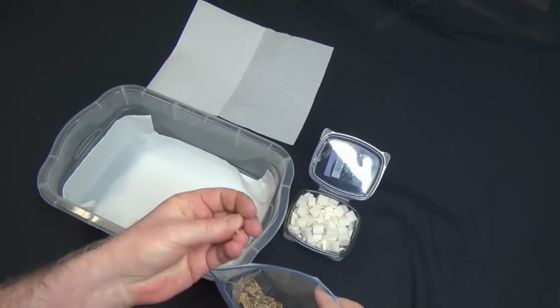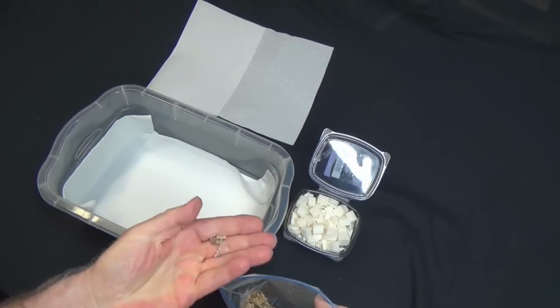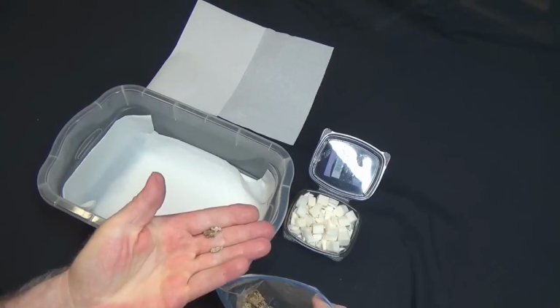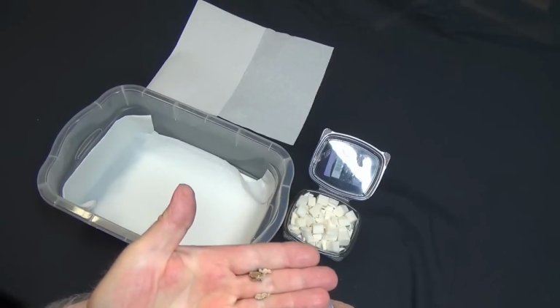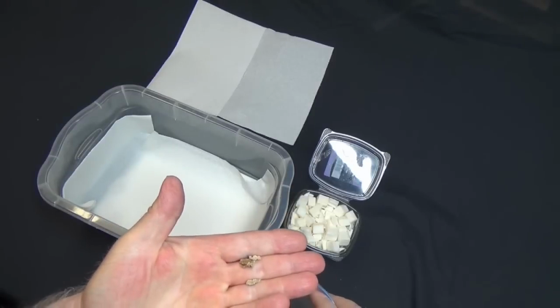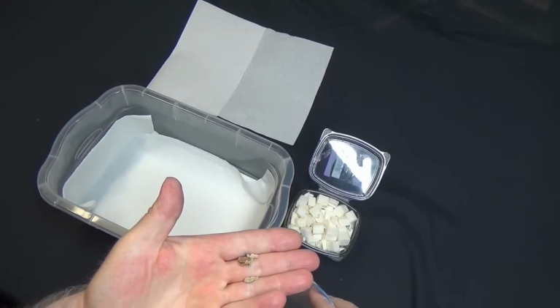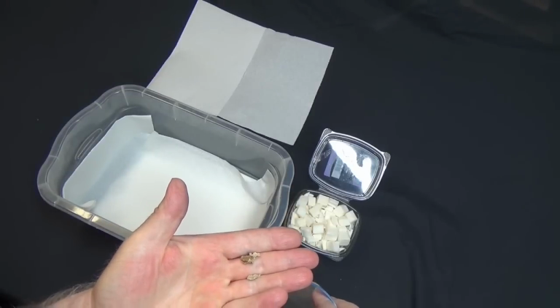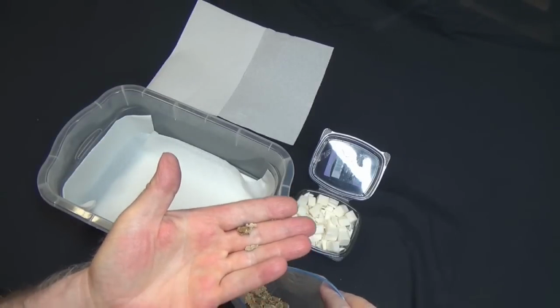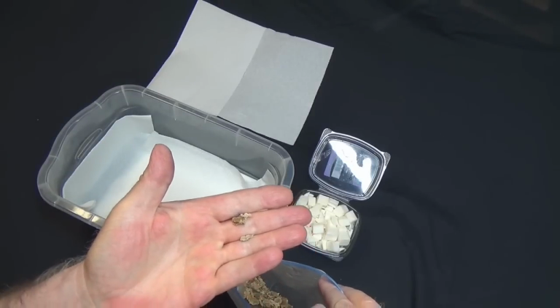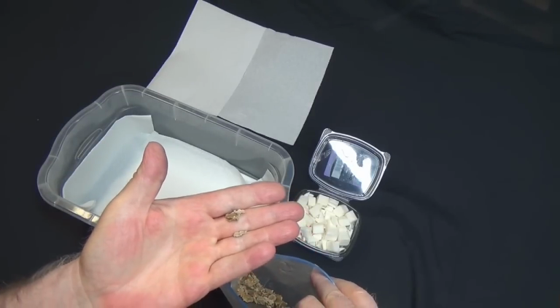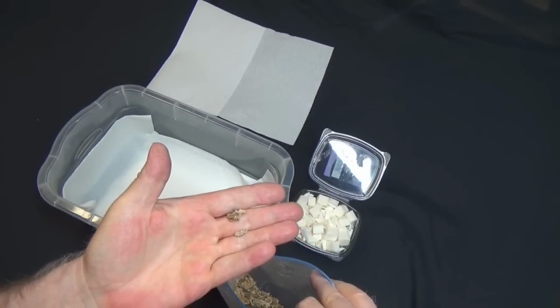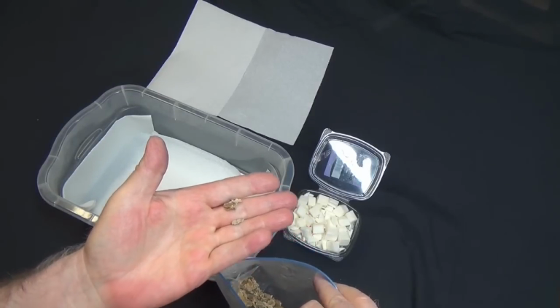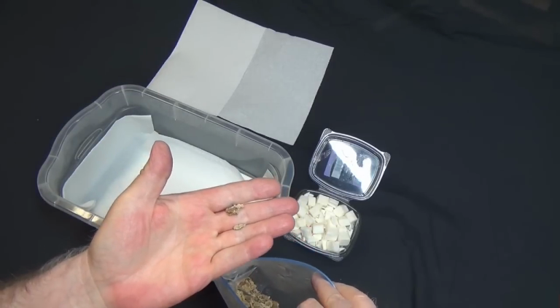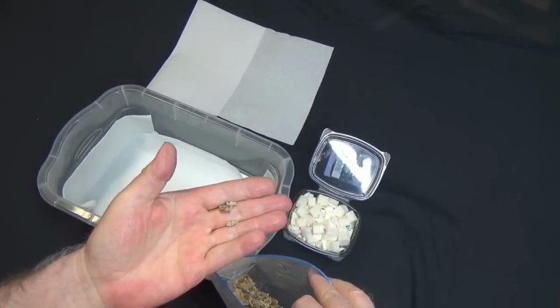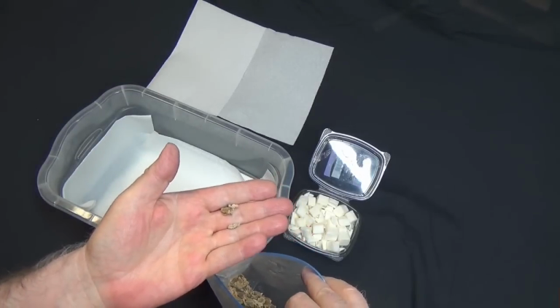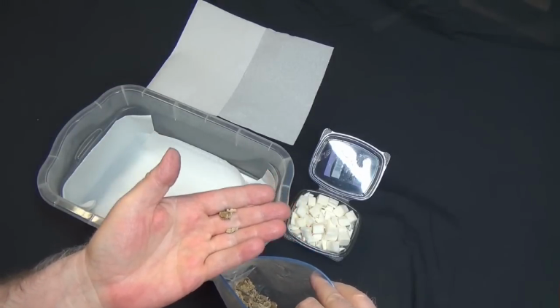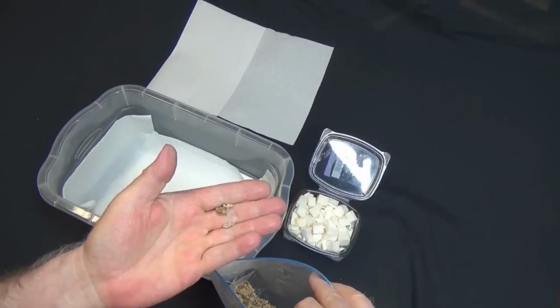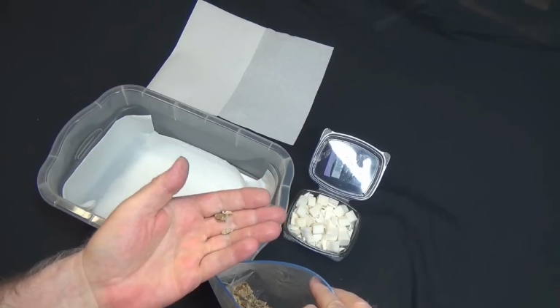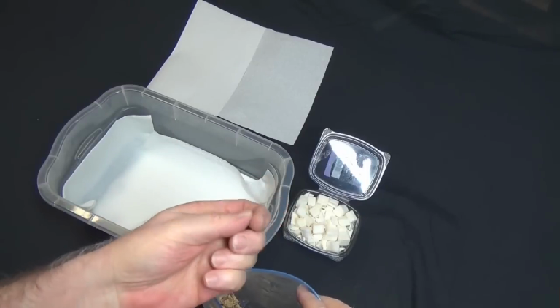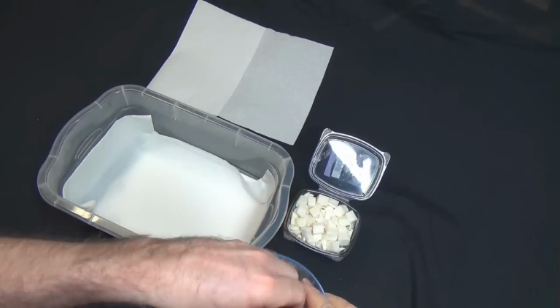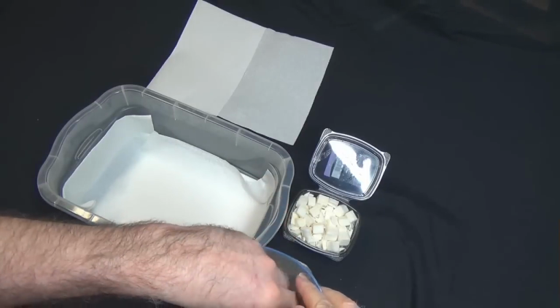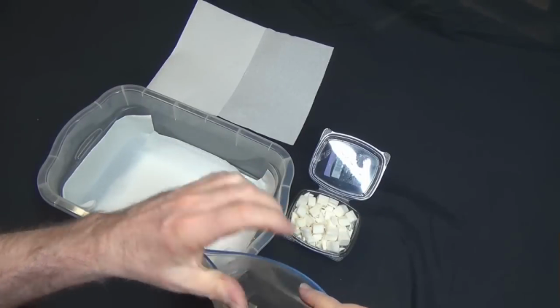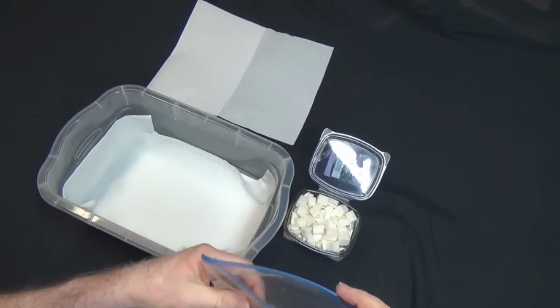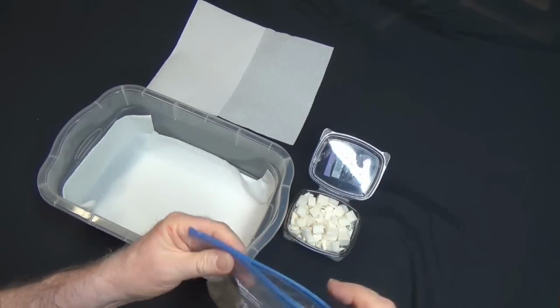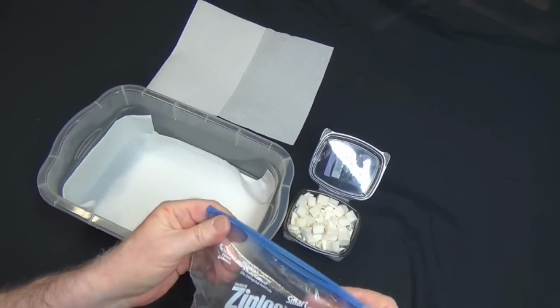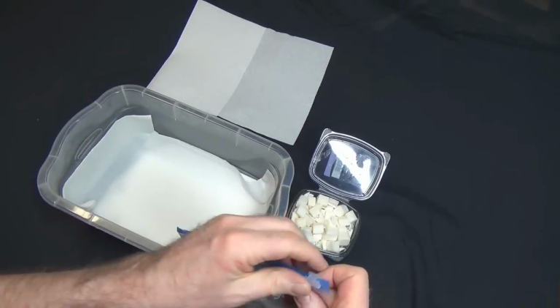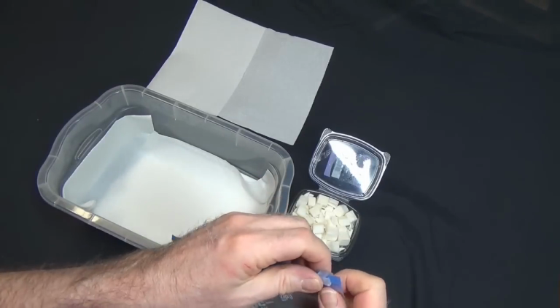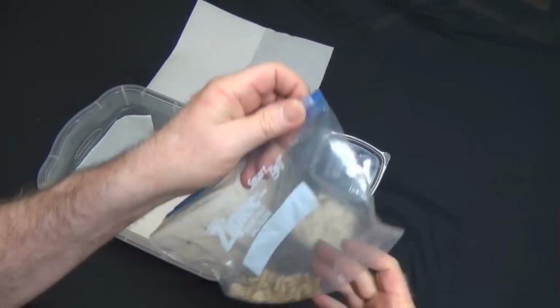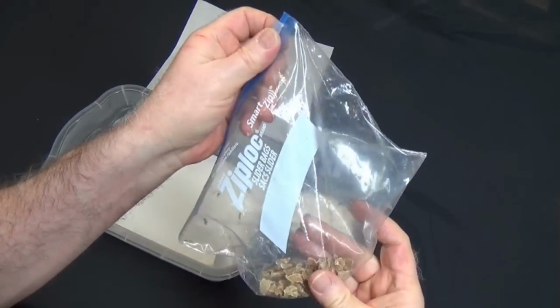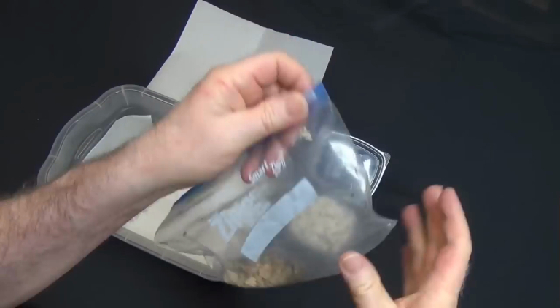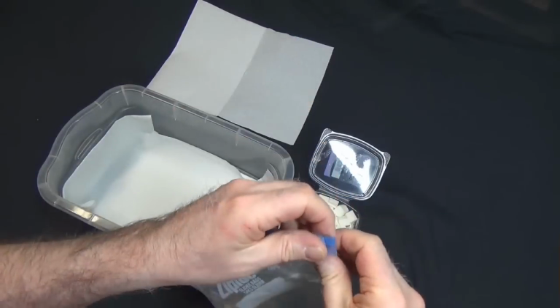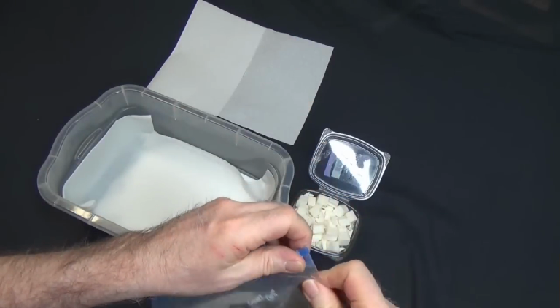That's about how big they are. When they fill up with water they get a little bigger than that, but it's not like you've got all that slimy straw in a container. So this is what my finished product looks like.